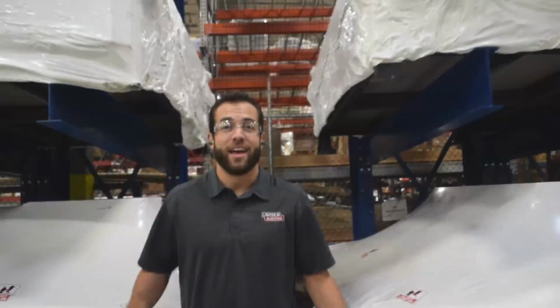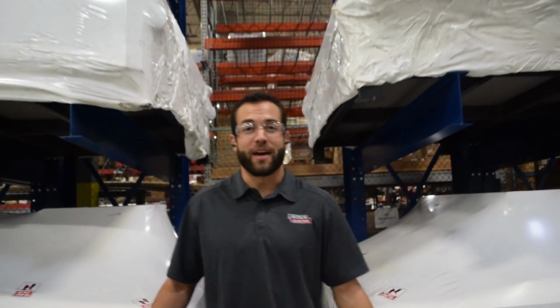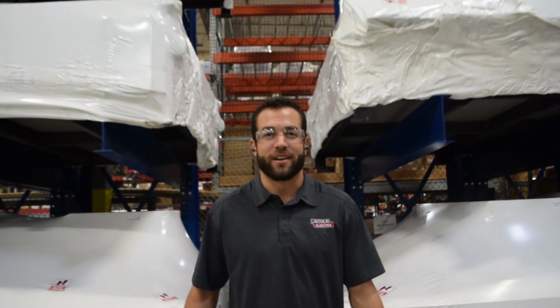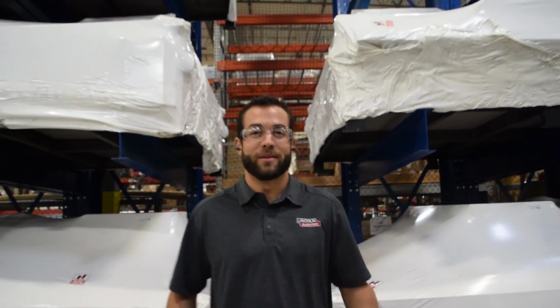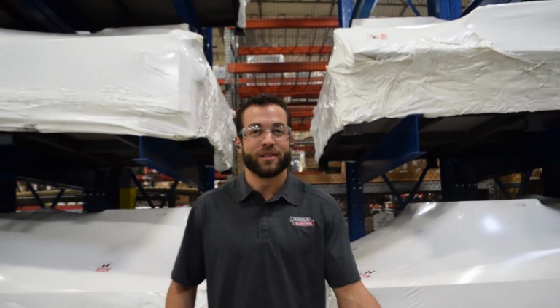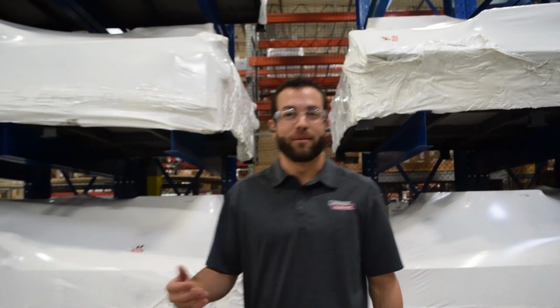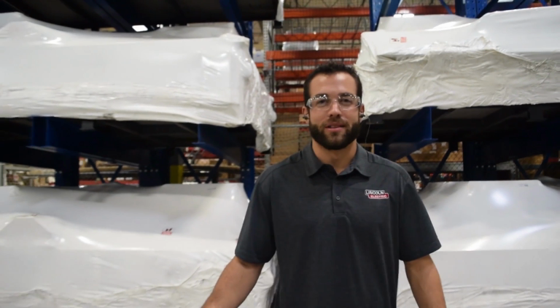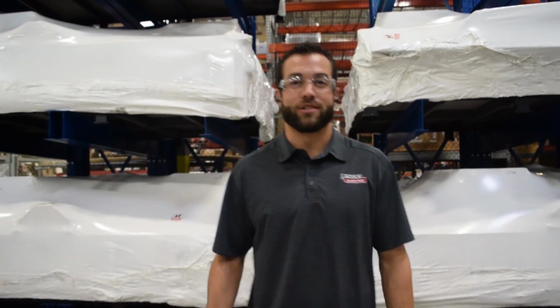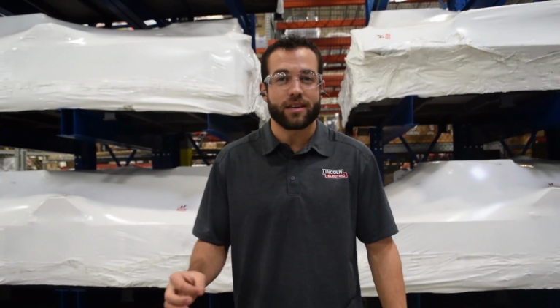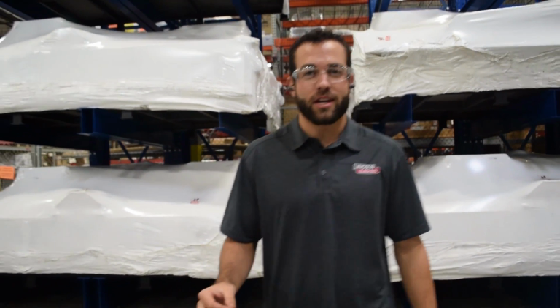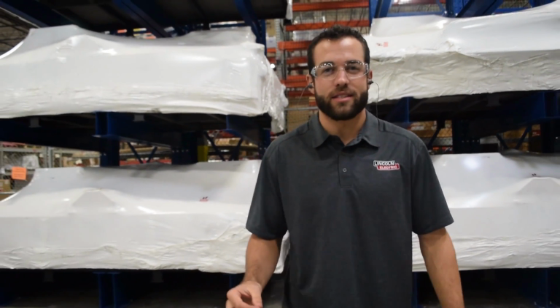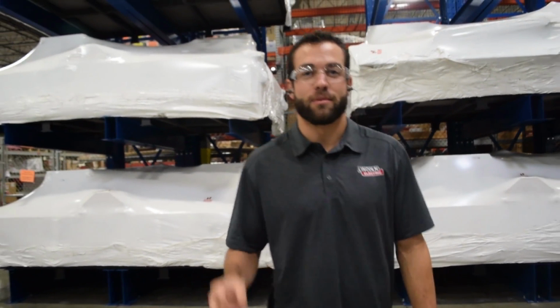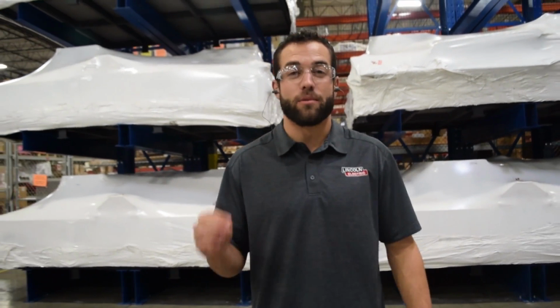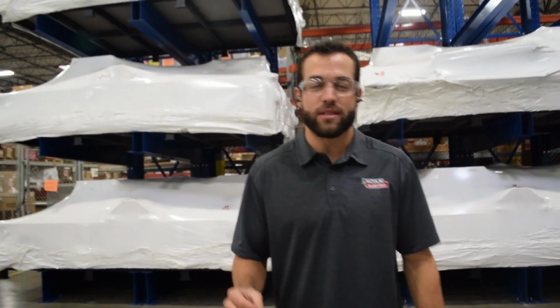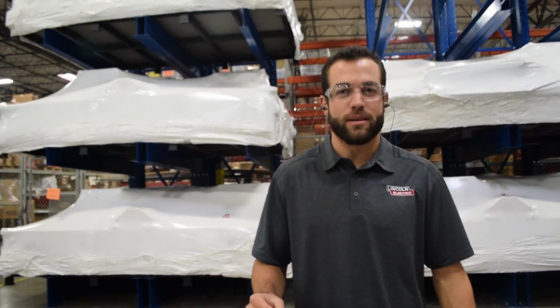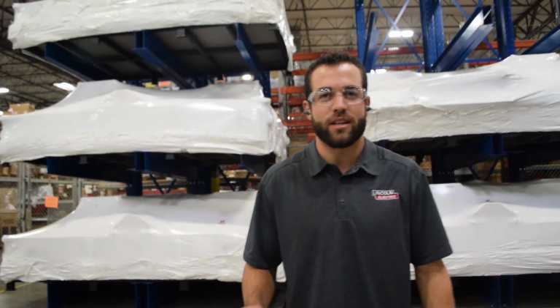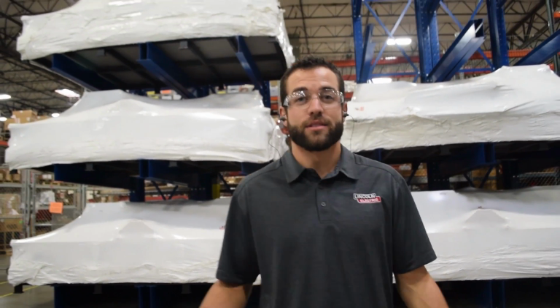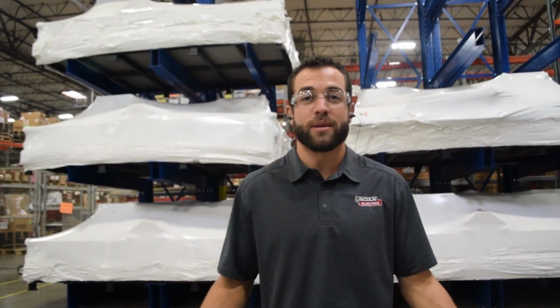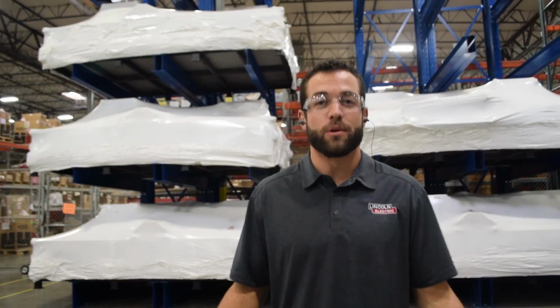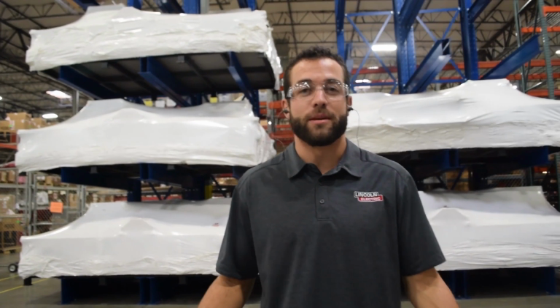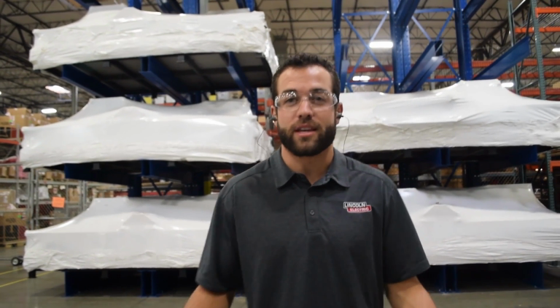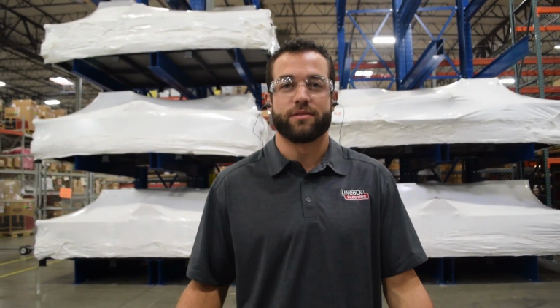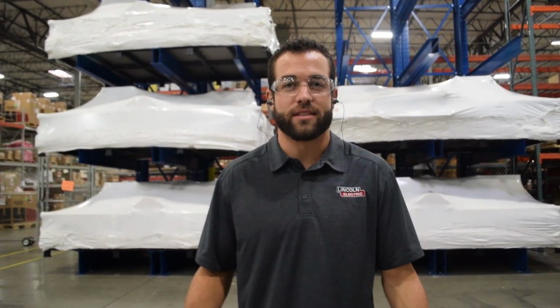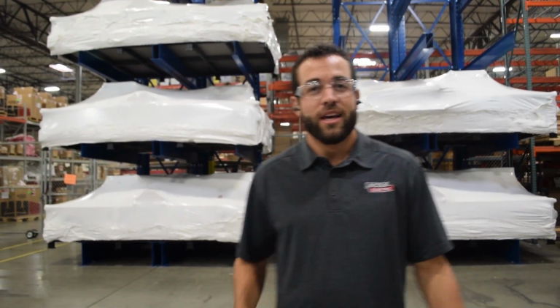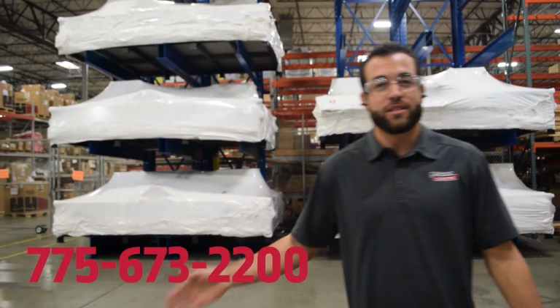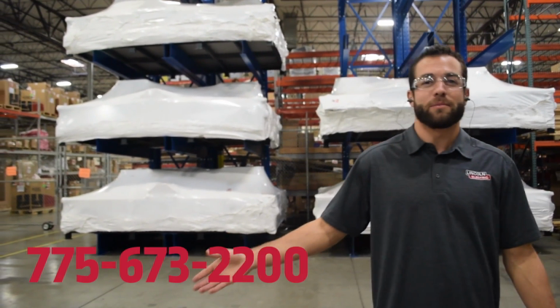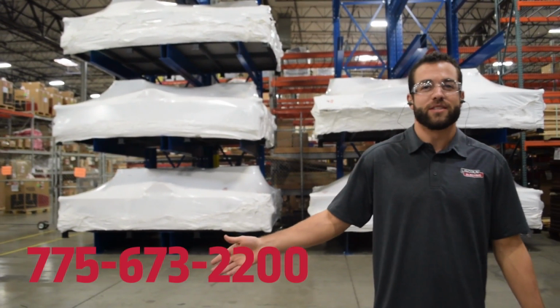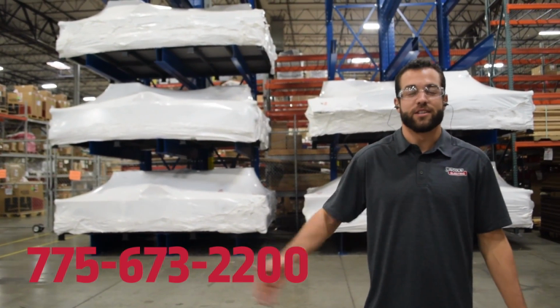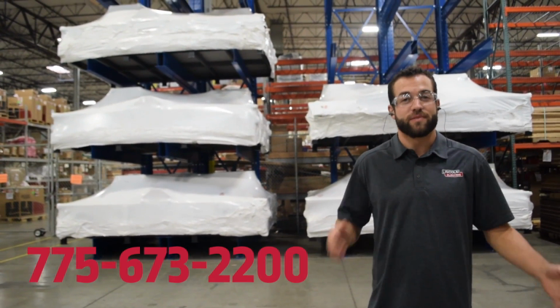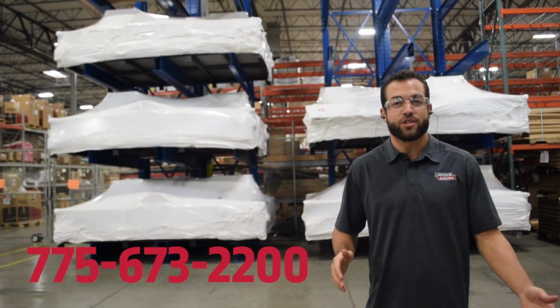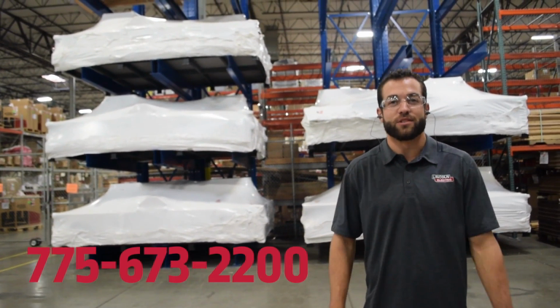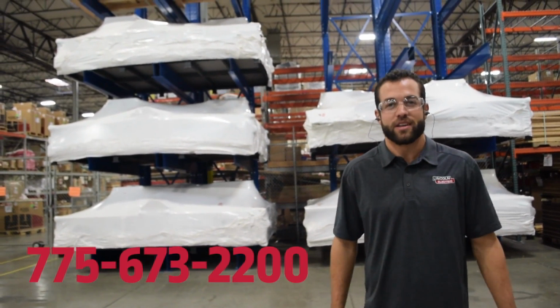Every fabricator, from students to commercial welders, can trust Lincoln Electric Cutting Systems to provide a quality CNC machine that will take your business or your hobby to the next level of success. Call a sales representative today to discuss finding a machine that is right for you.